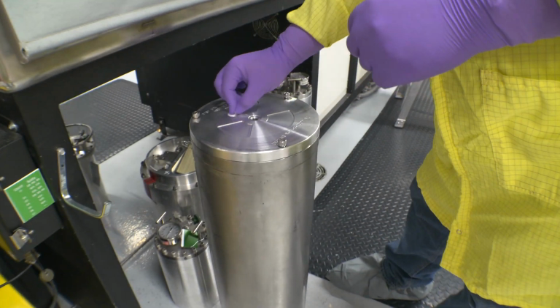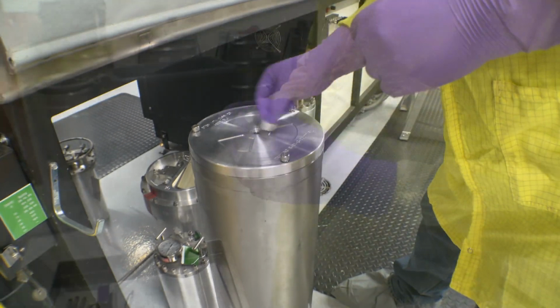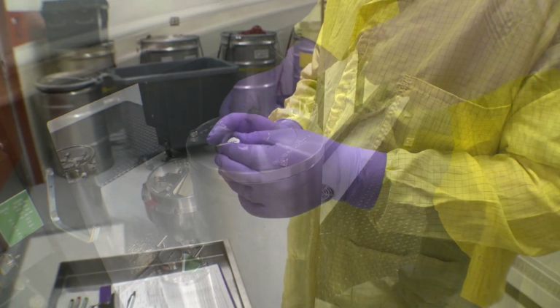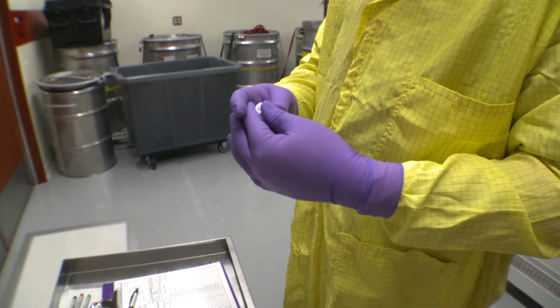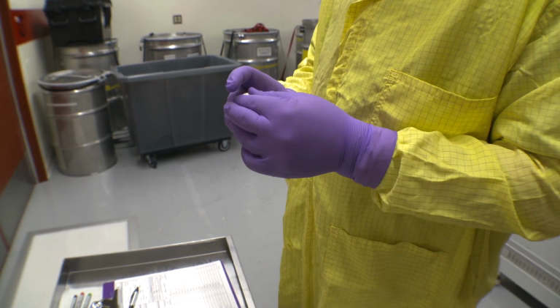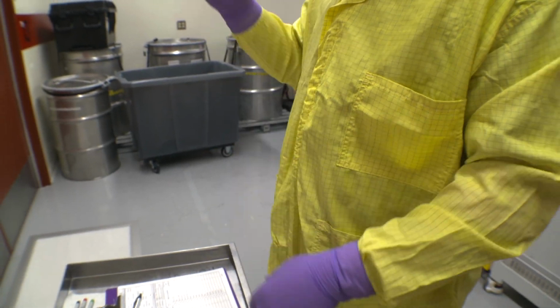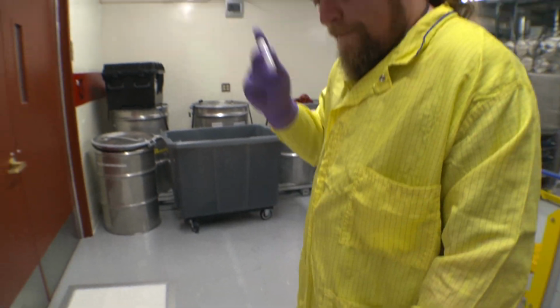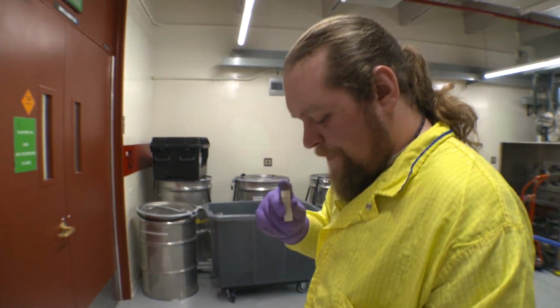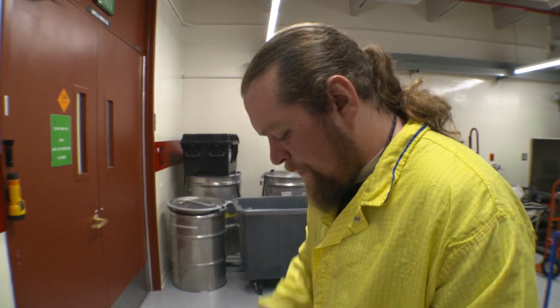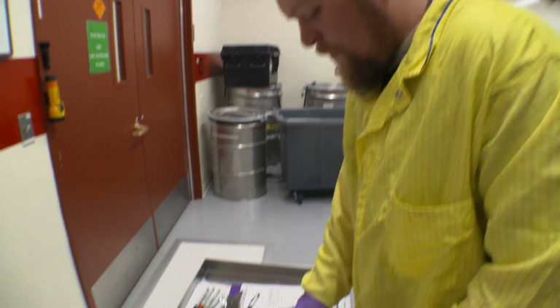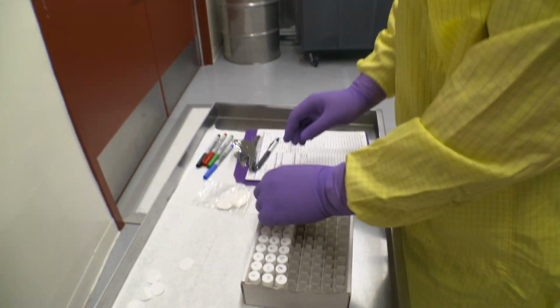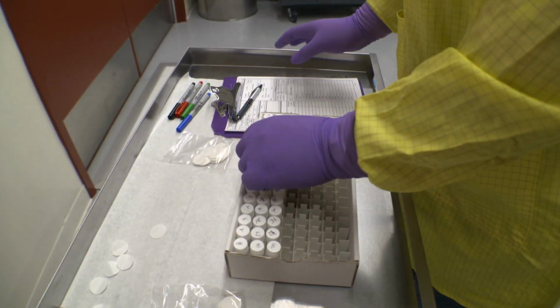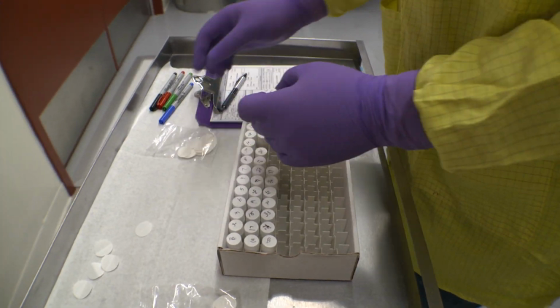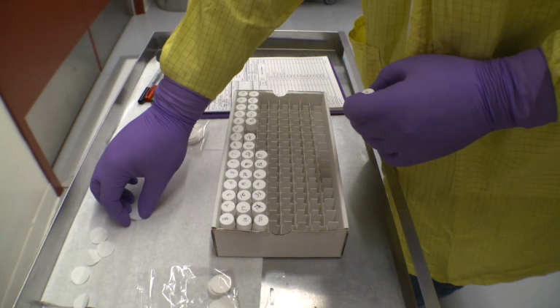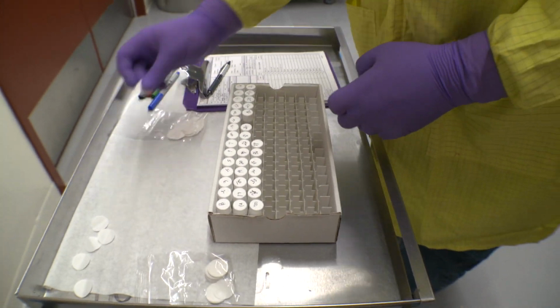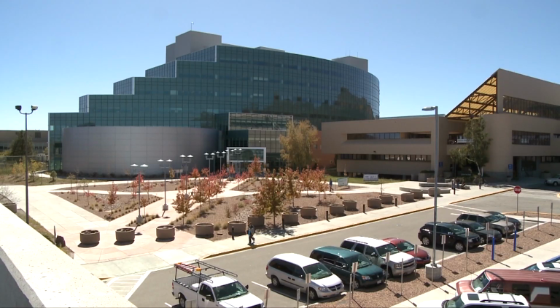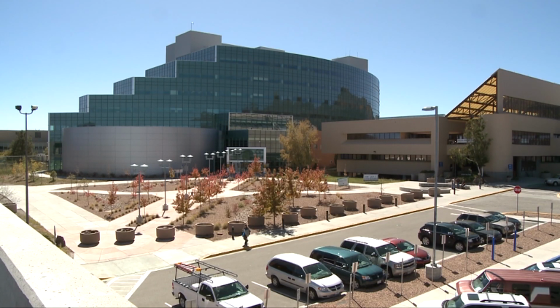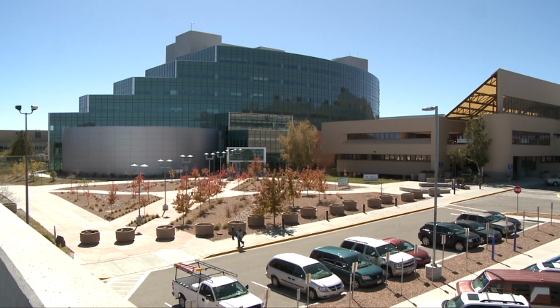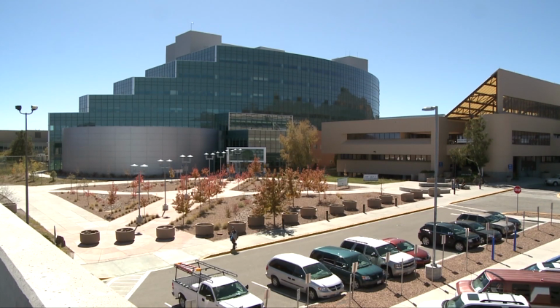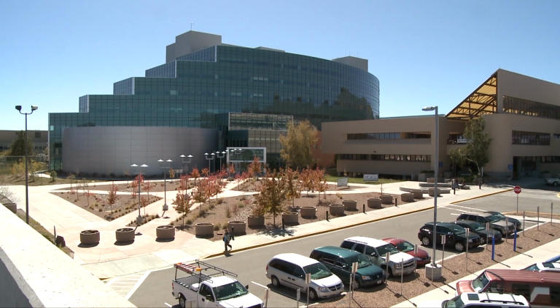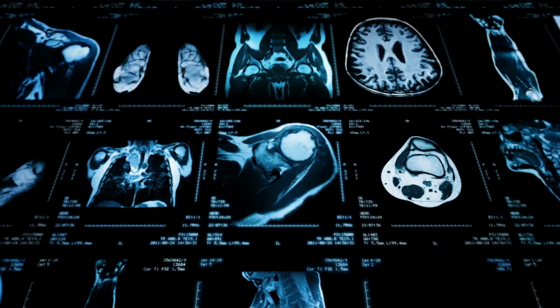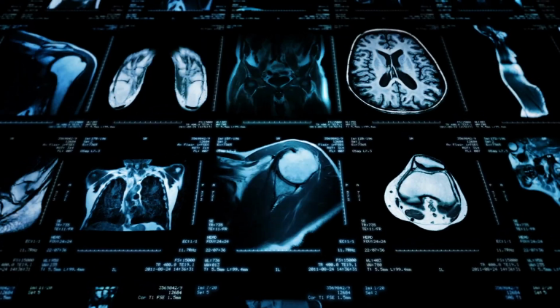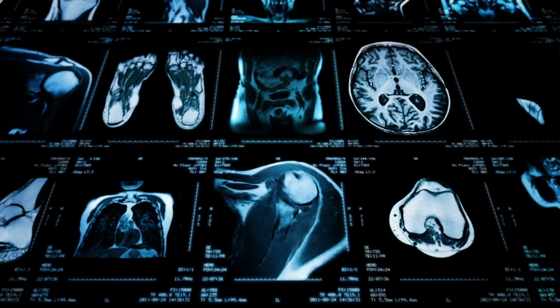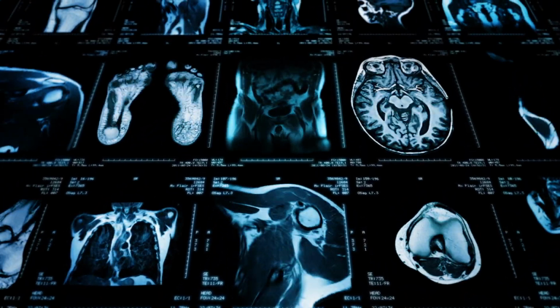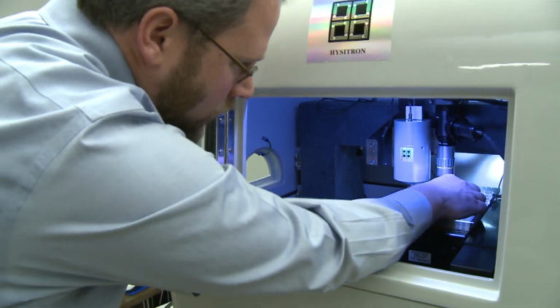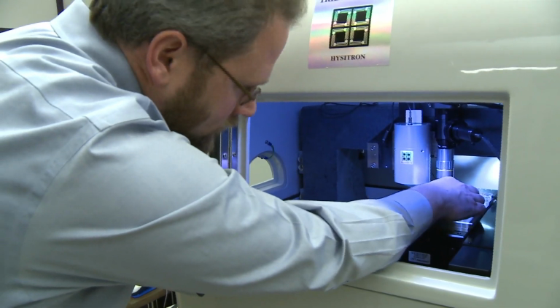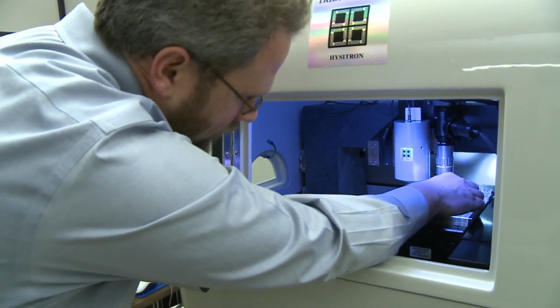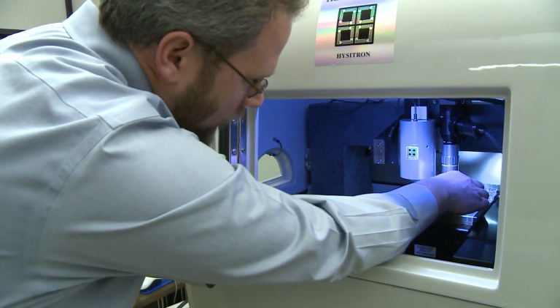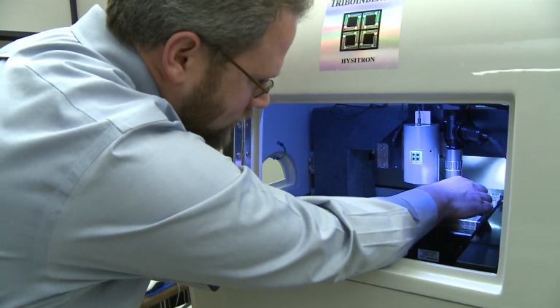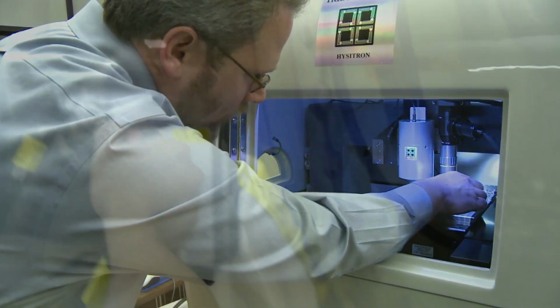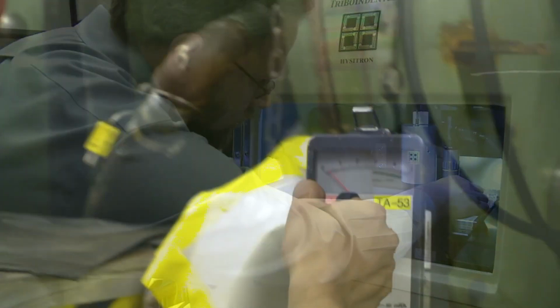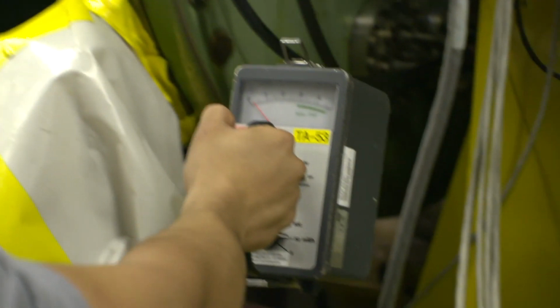A degree in radiation protection qualifies graduates to work with and around radioactive materials at Department of Energy laboratories, medical facilities, research labs, nuclear power plants, and other facilities.